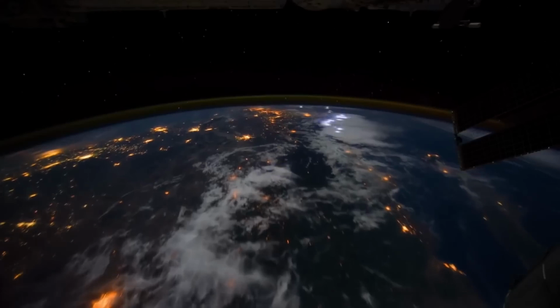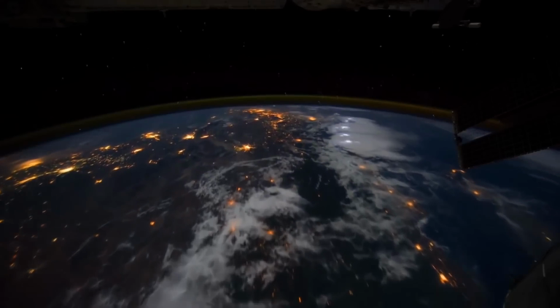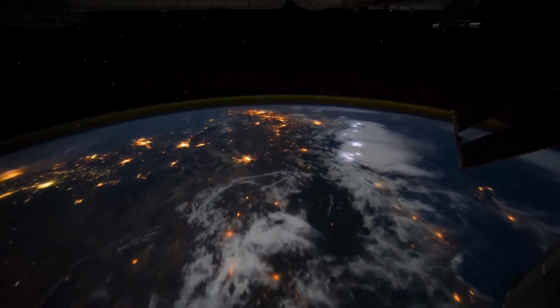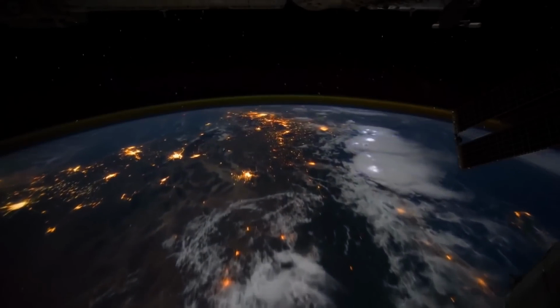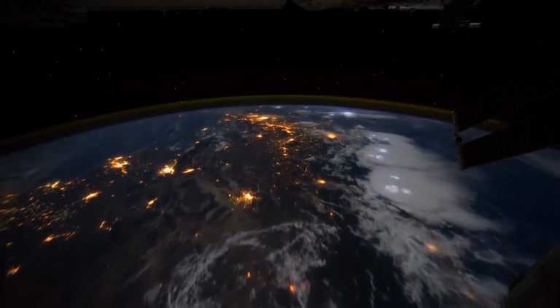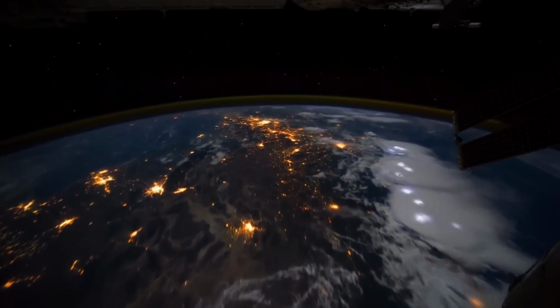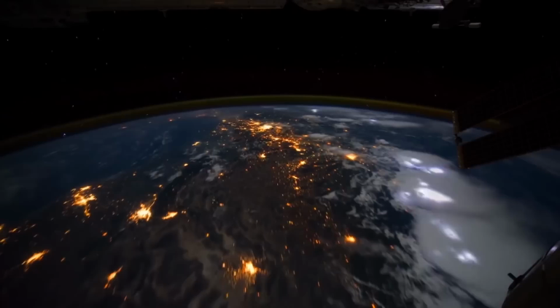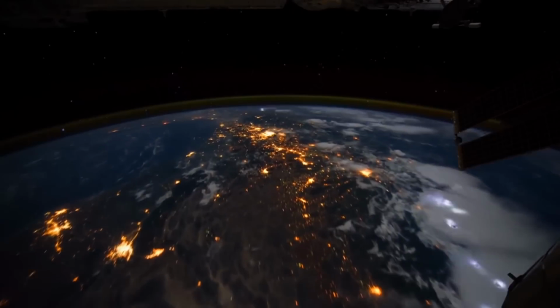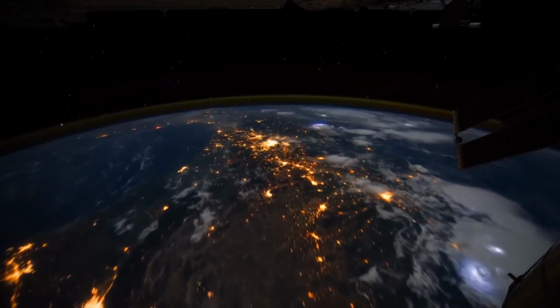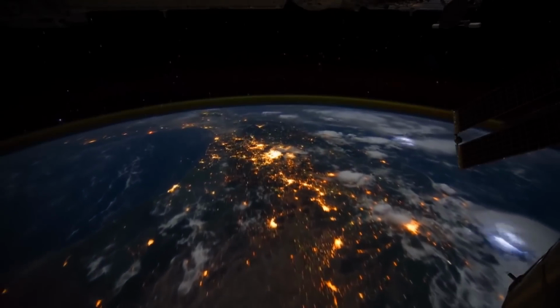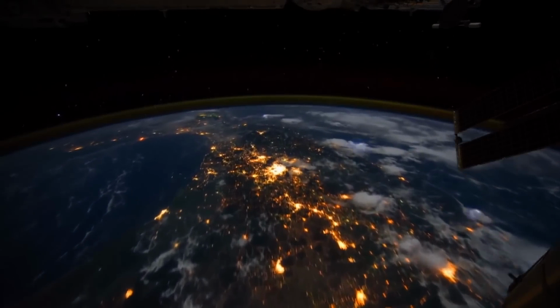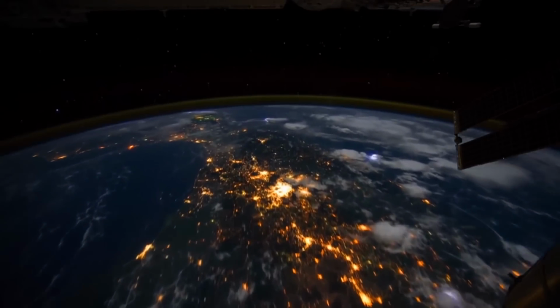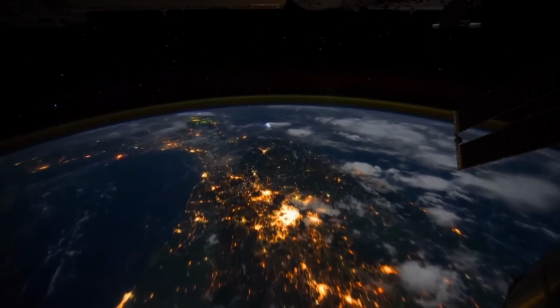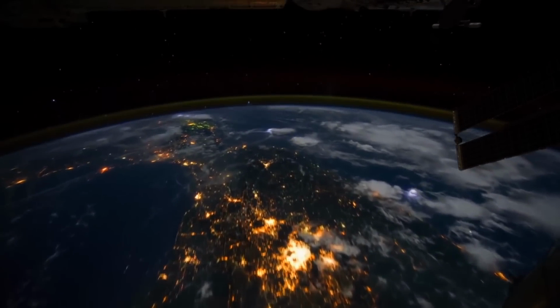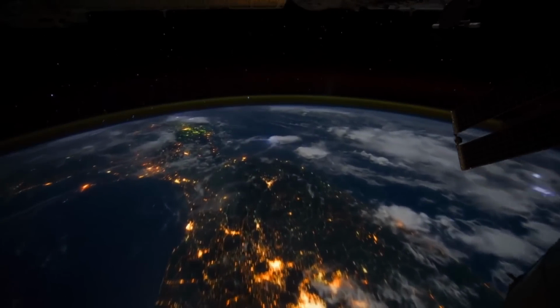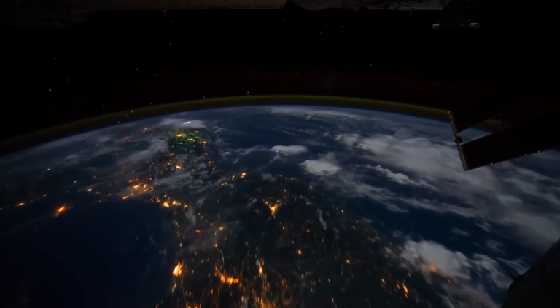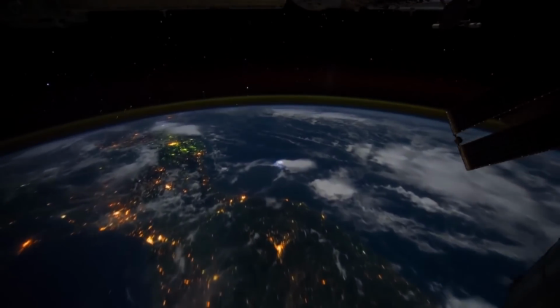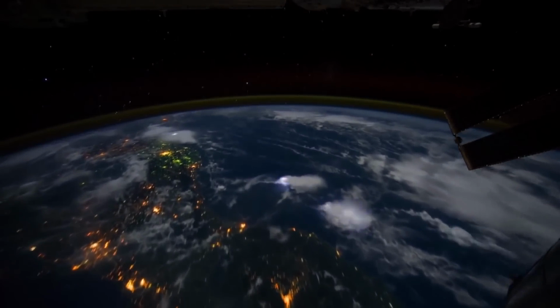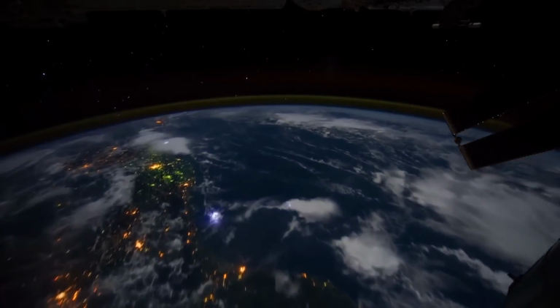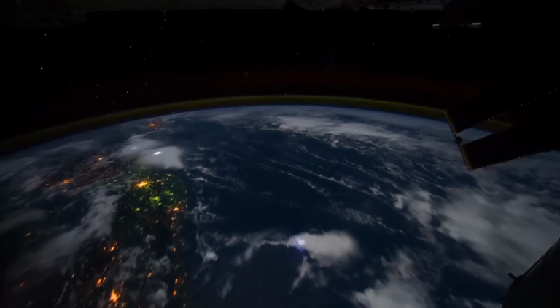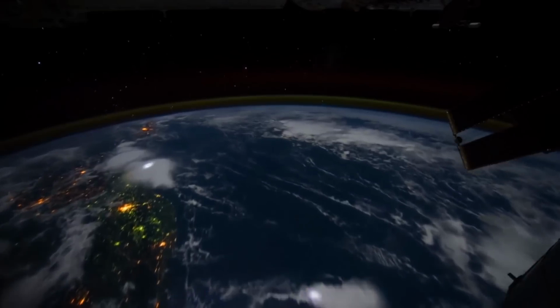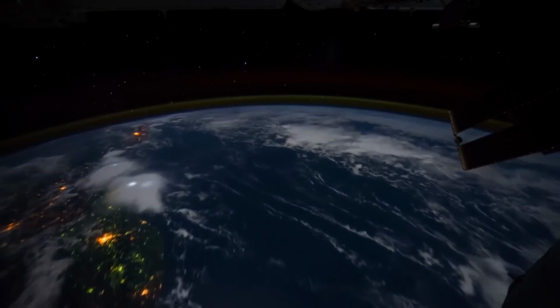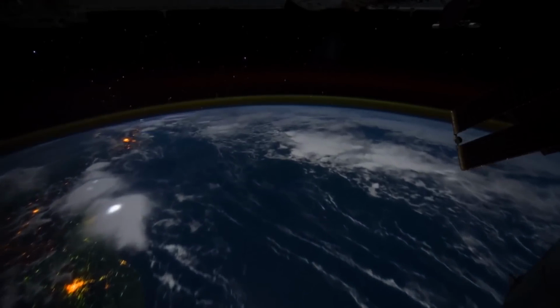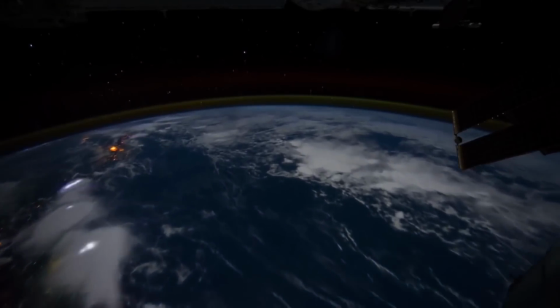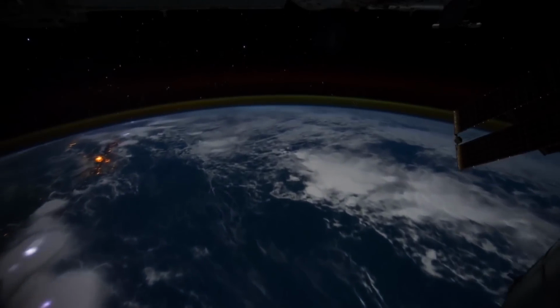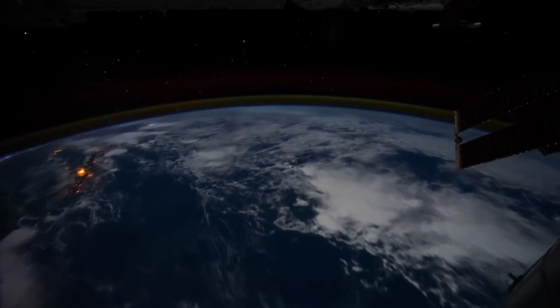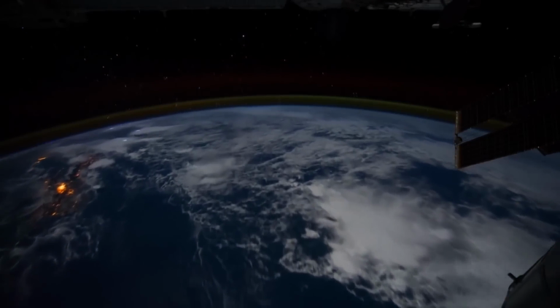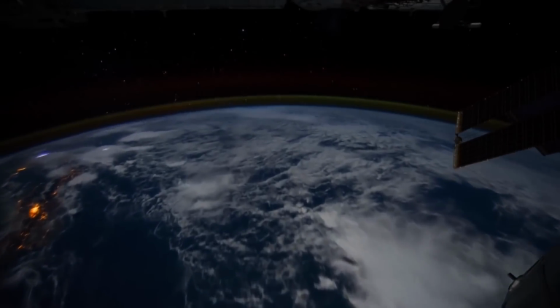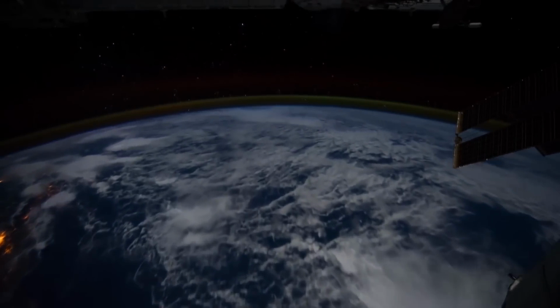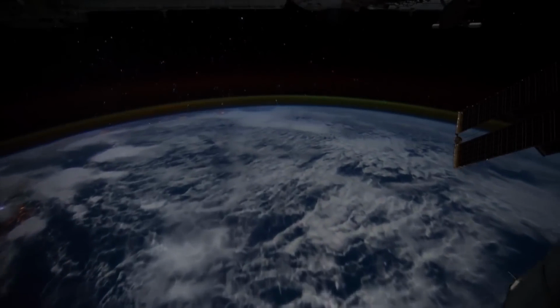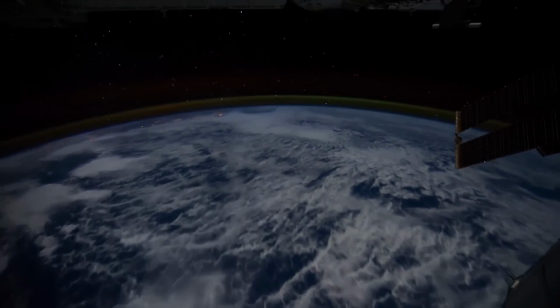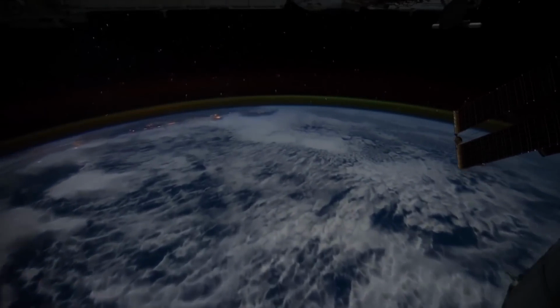More importantly than that, it's backing up the biosphere. There have been several mass extinctions in the history of our planet. It makes sense to put a little bit of energy into having a backup plan — a plan B — just in case something doesn't go the way that we expect it to.